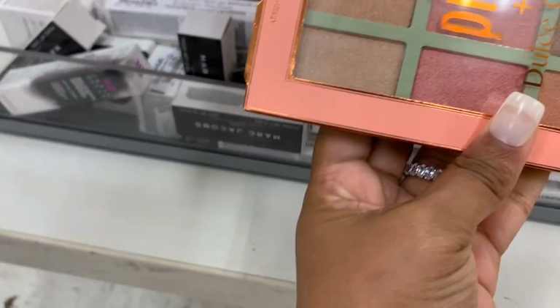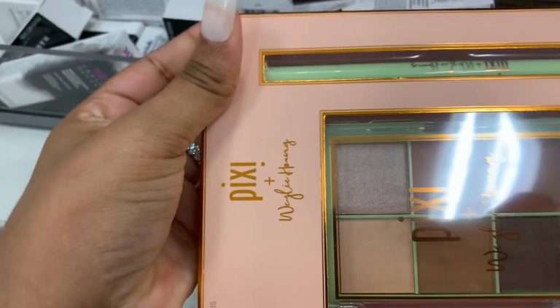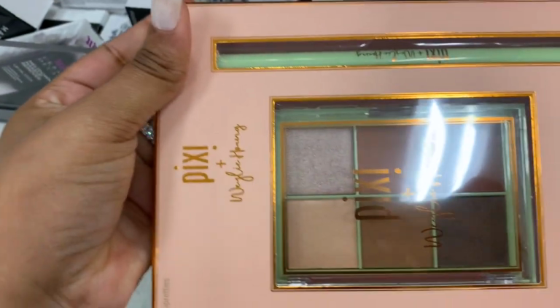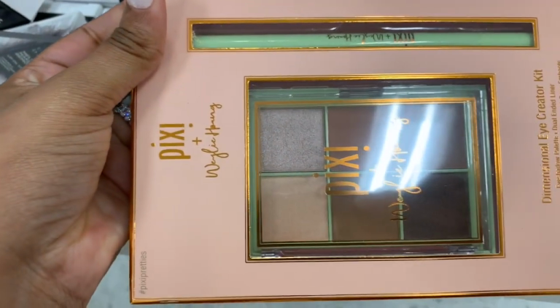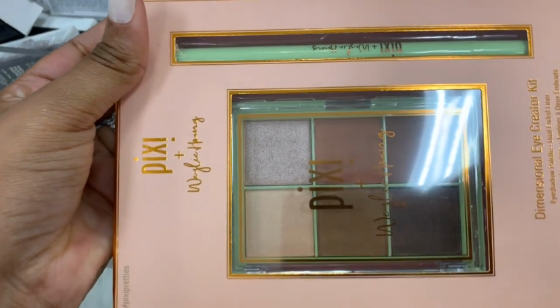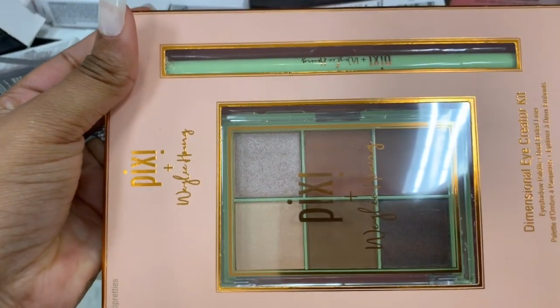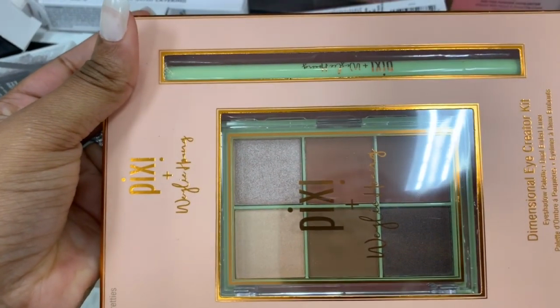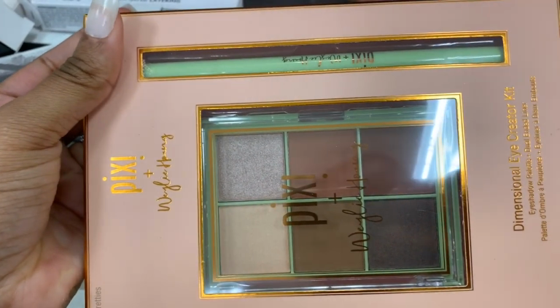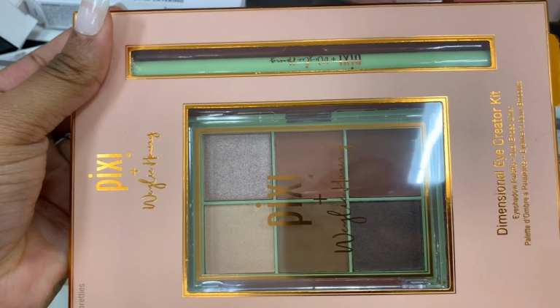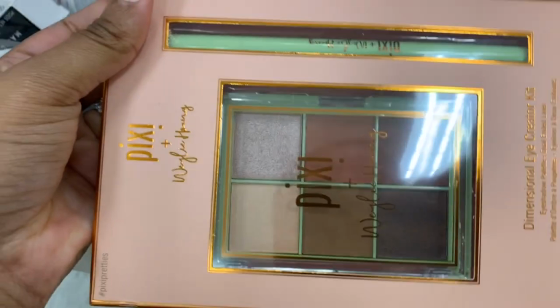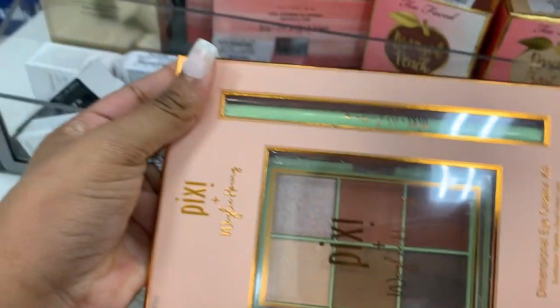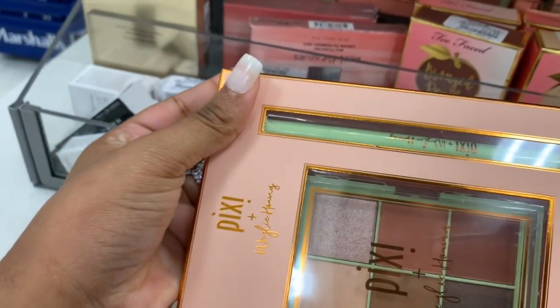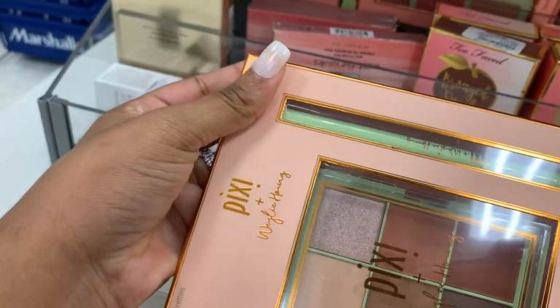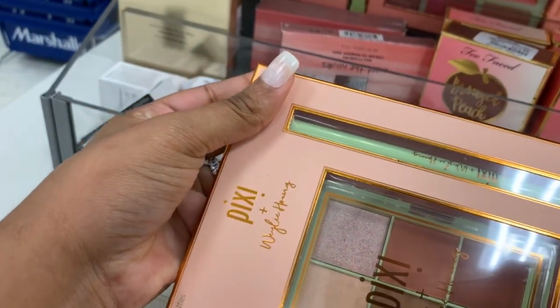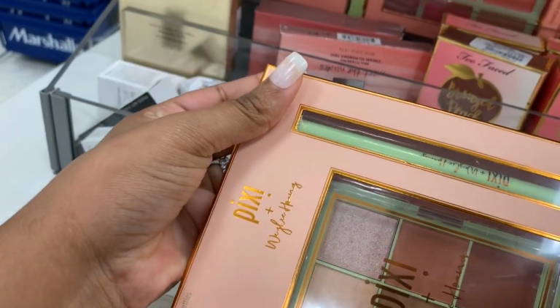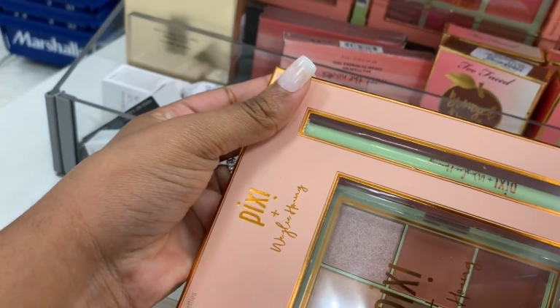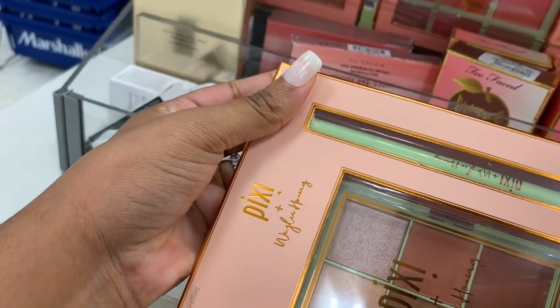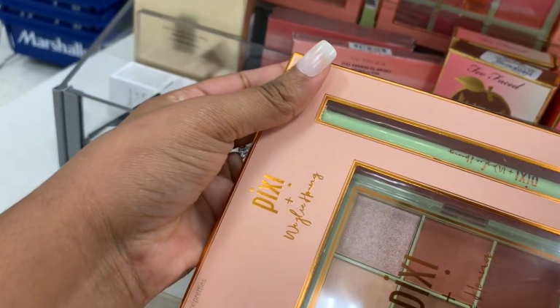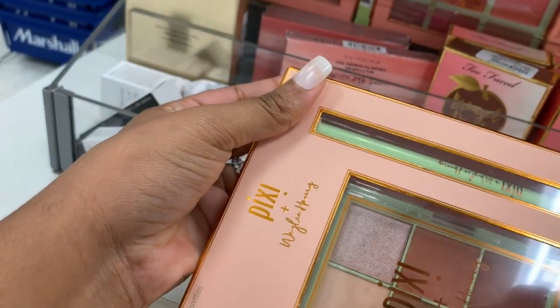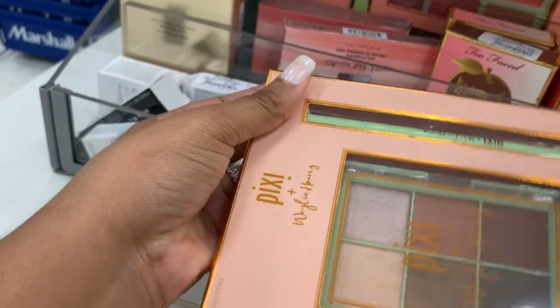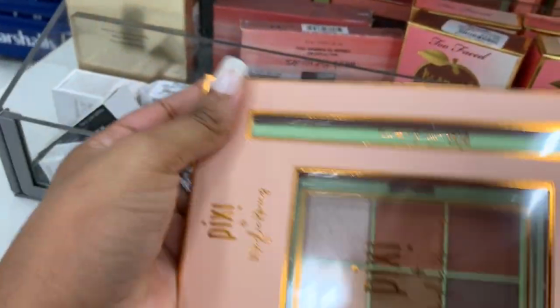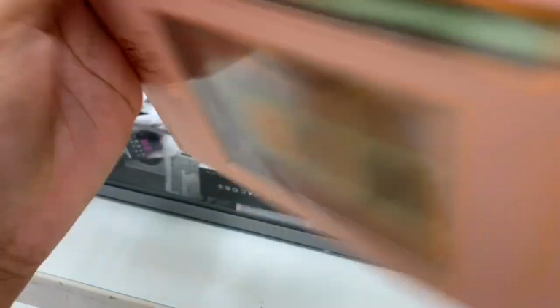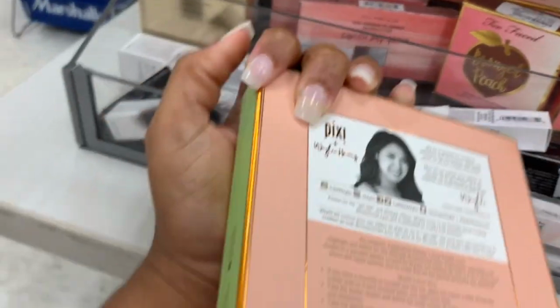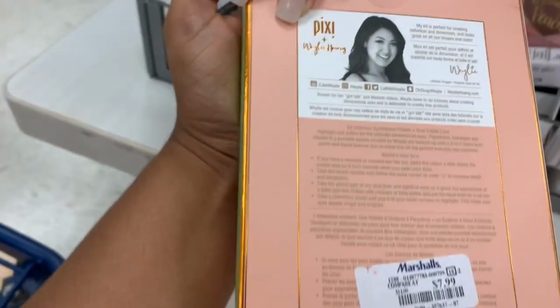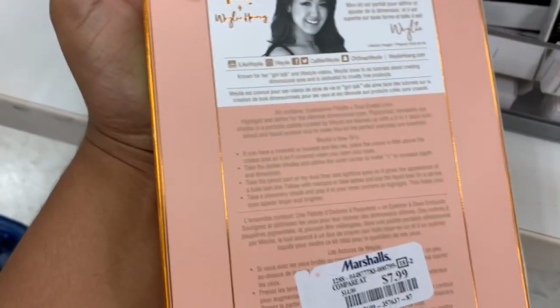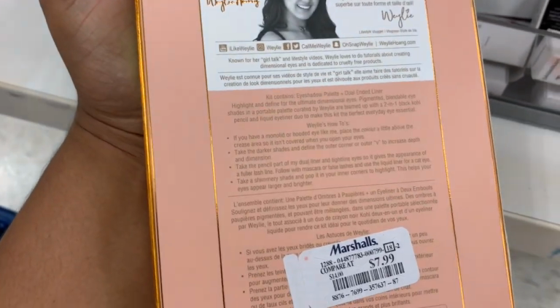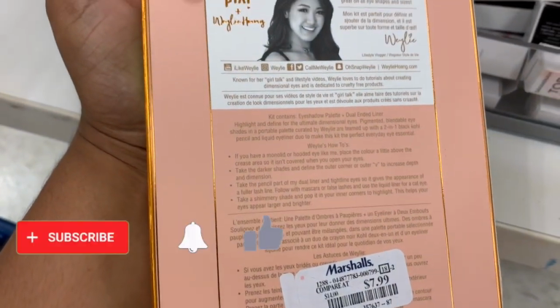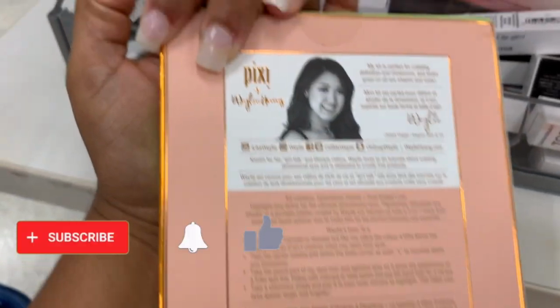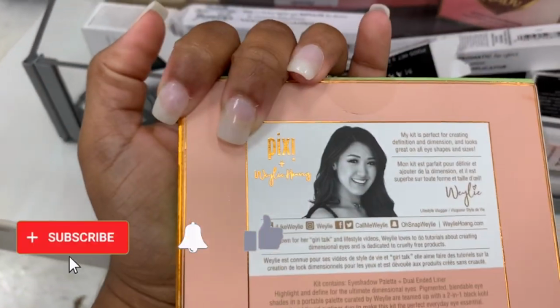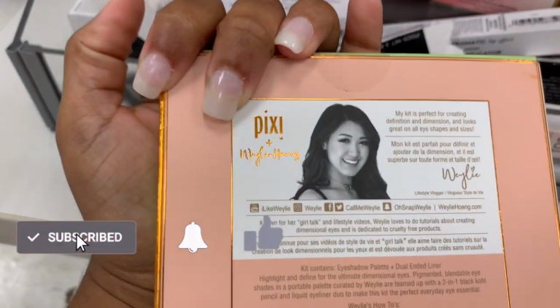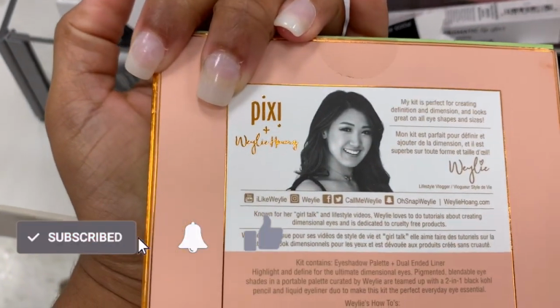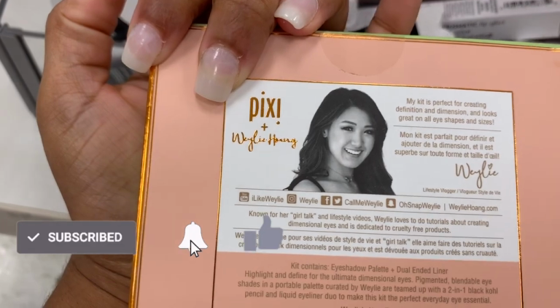Here's another palette from Pixie — it's an Eye Creative Kit. It comes with a double-ended liner and an eyeshadow palette. It's $7.99 — this is a collaboration, I guess.